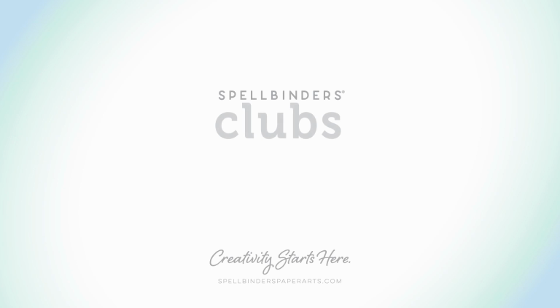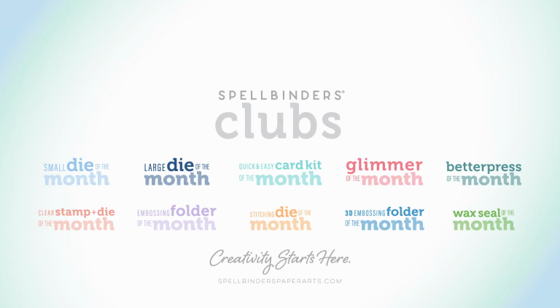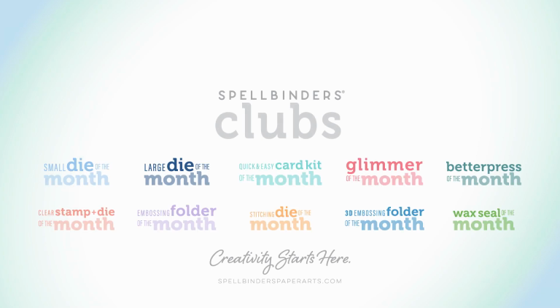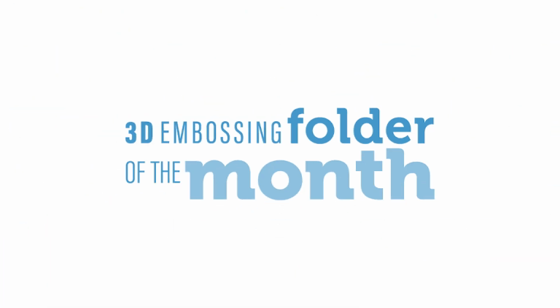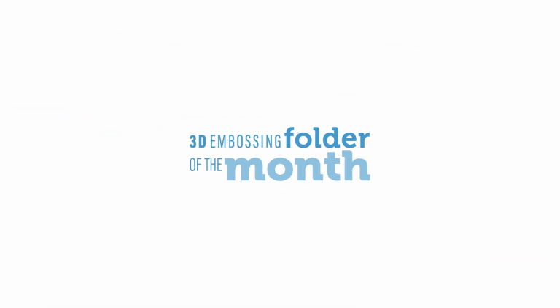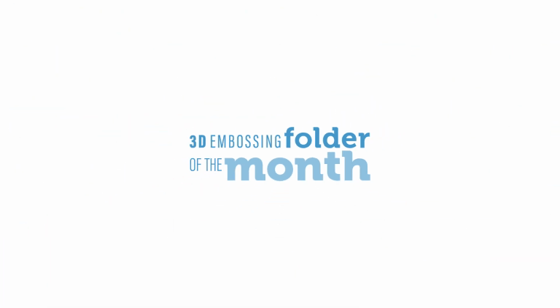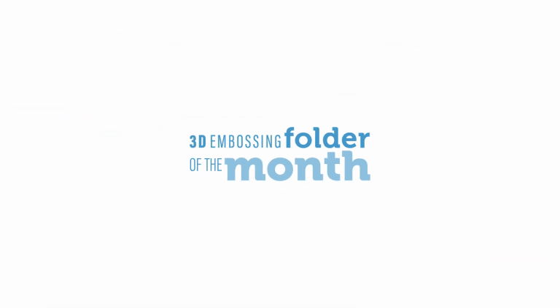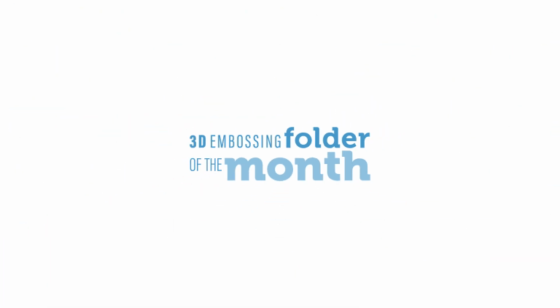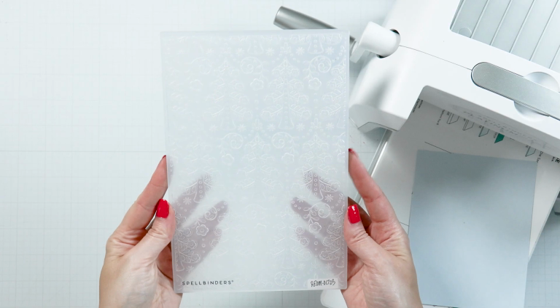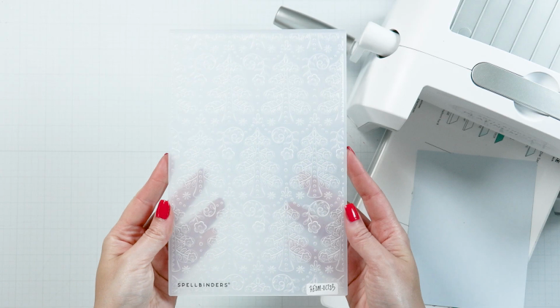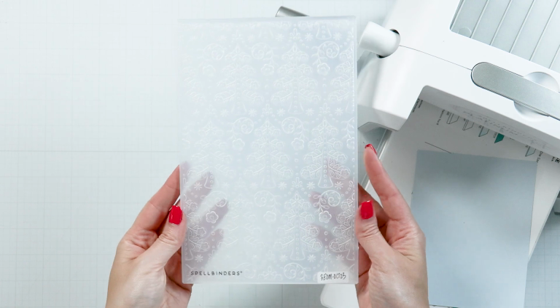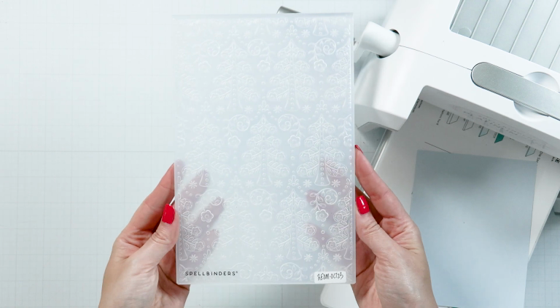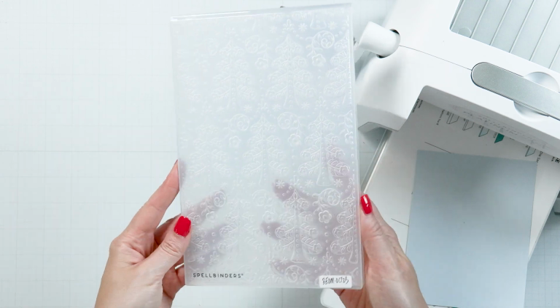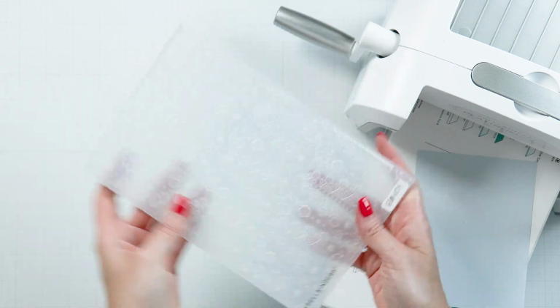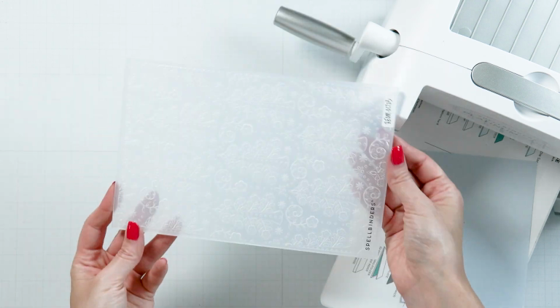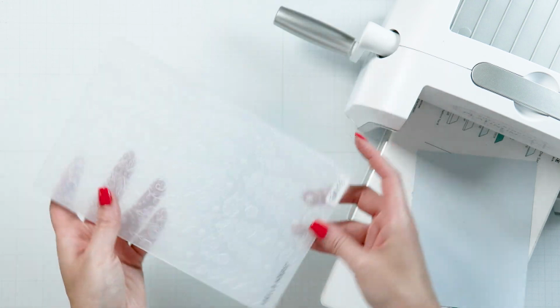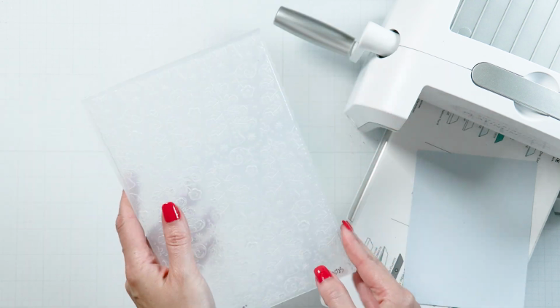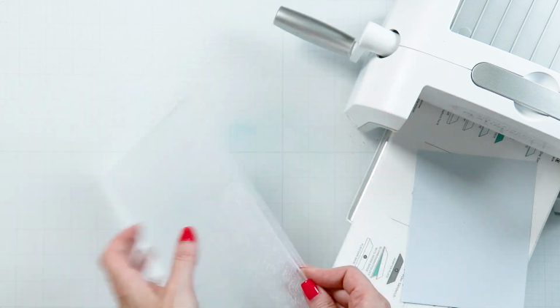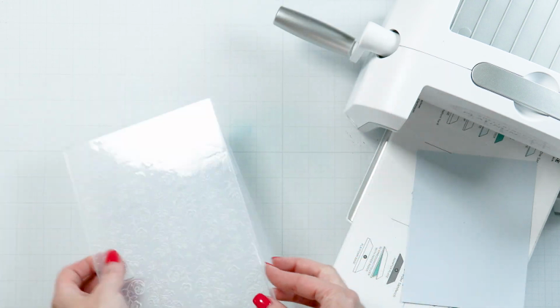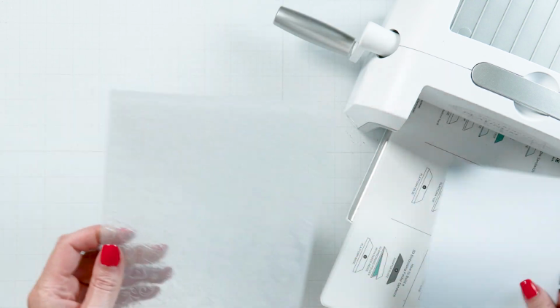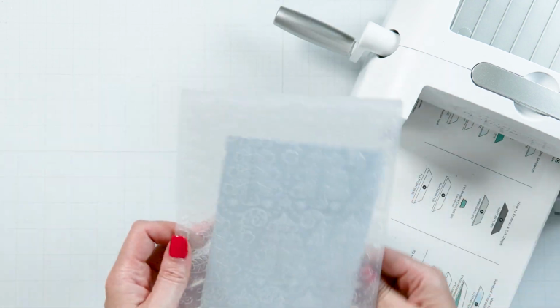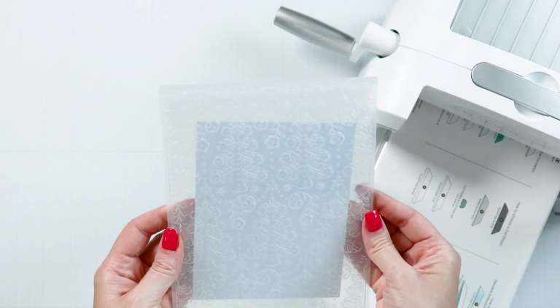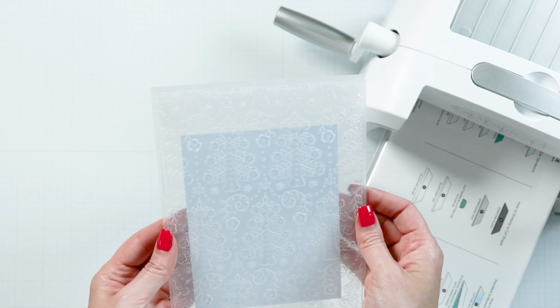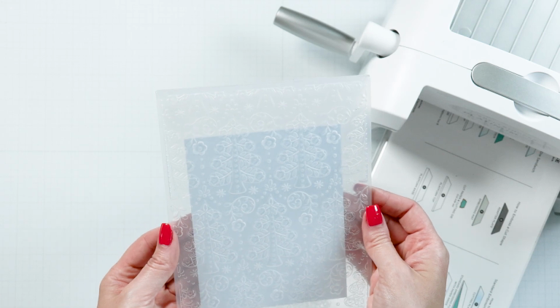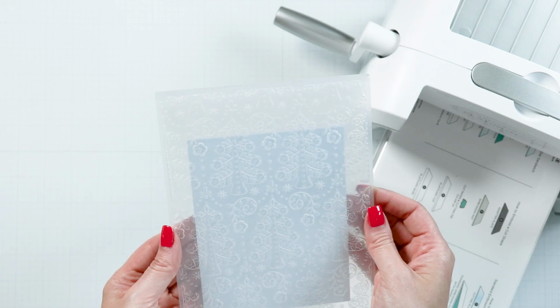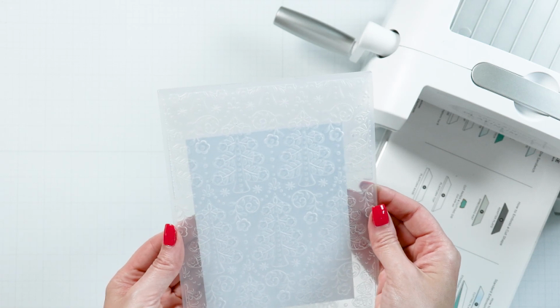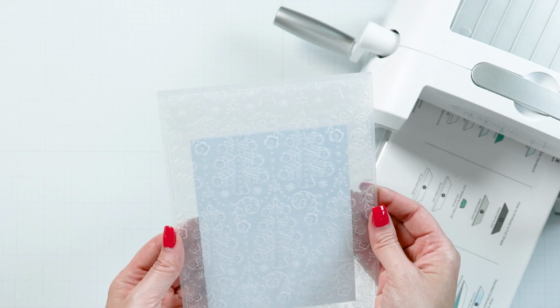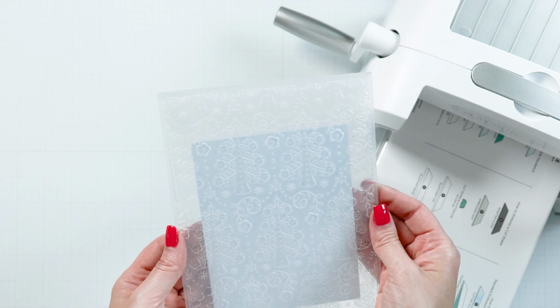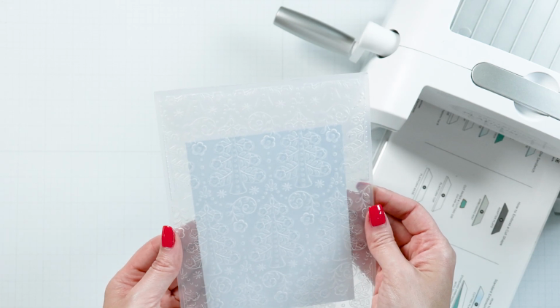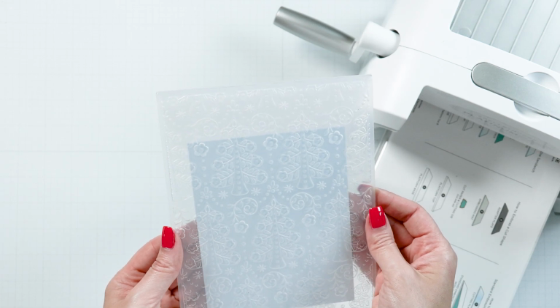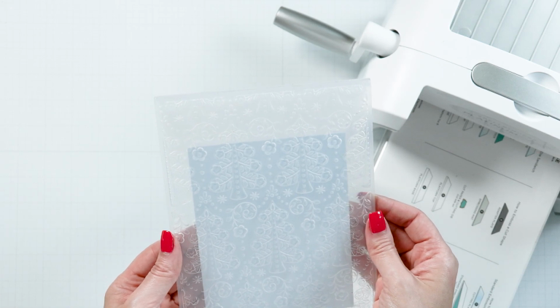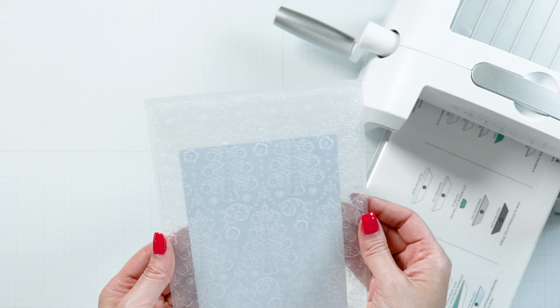Welcome to Spellbinder's October 2023 3D Embossing Folder of the Month called Flowering Christmas Tree Burst. This folder measures 5.5 x 8.5 inches and works for various card sizes.